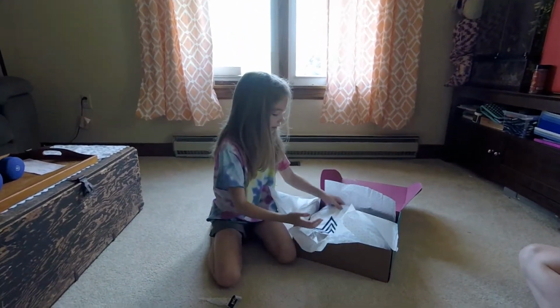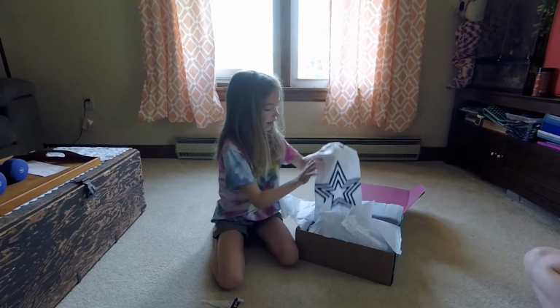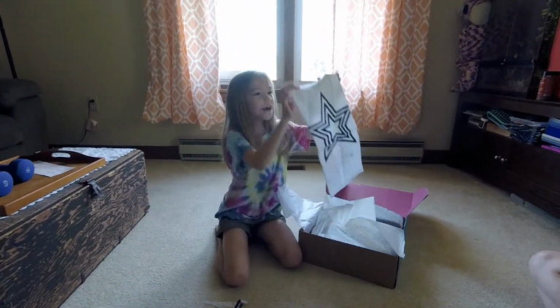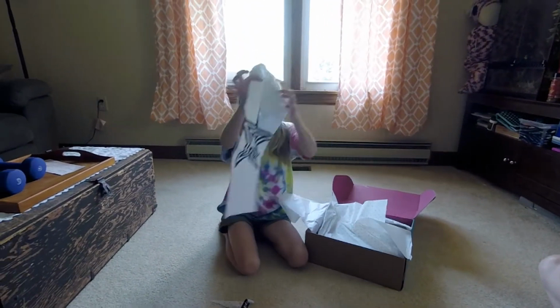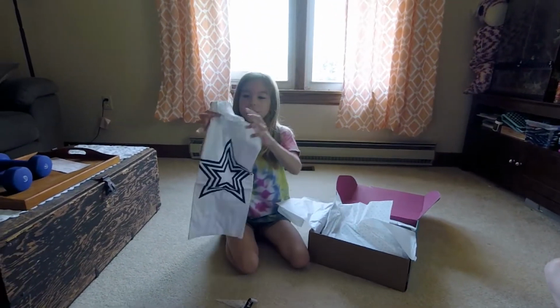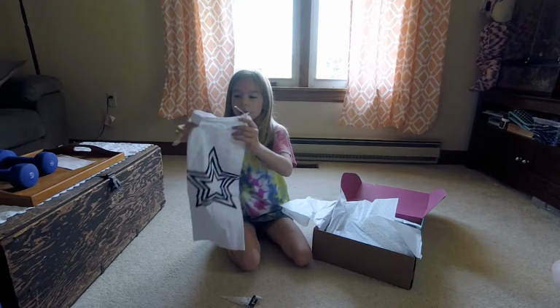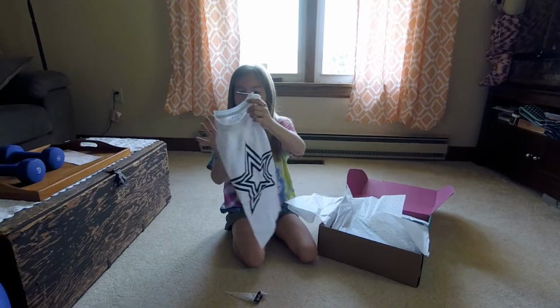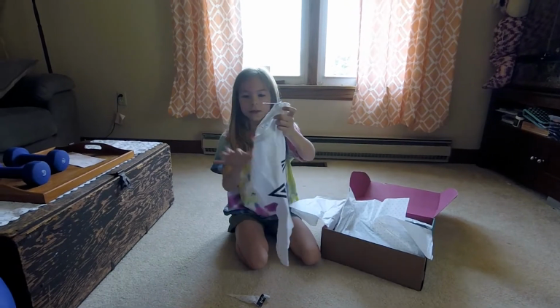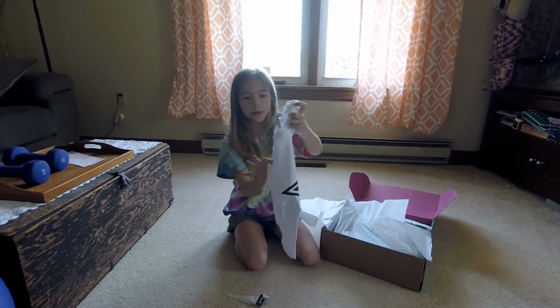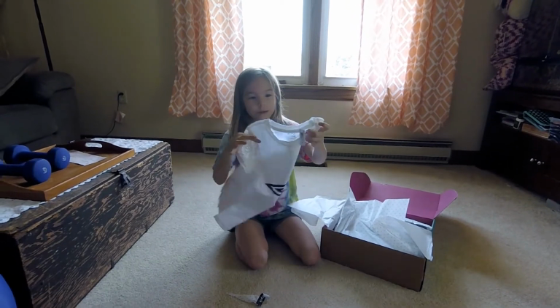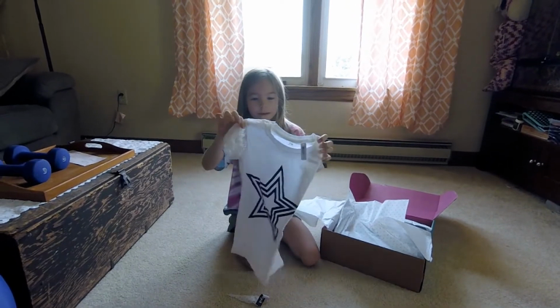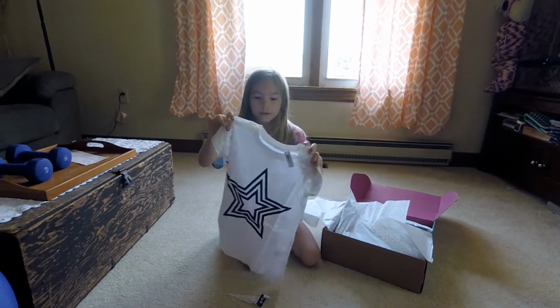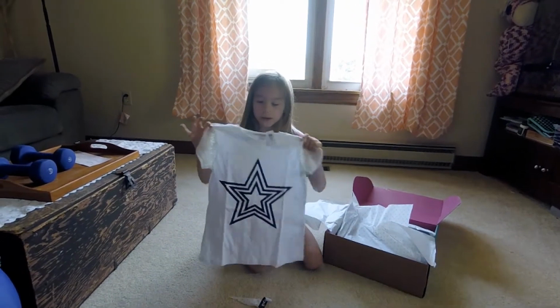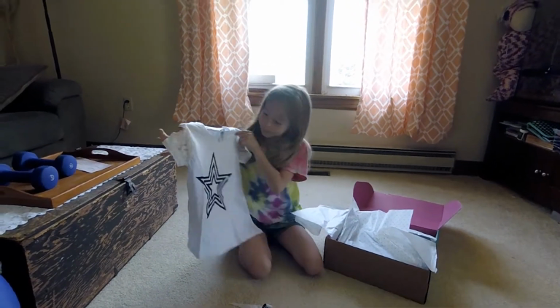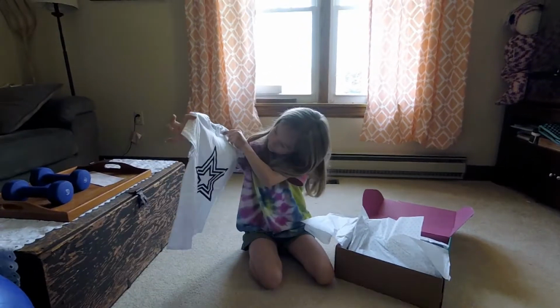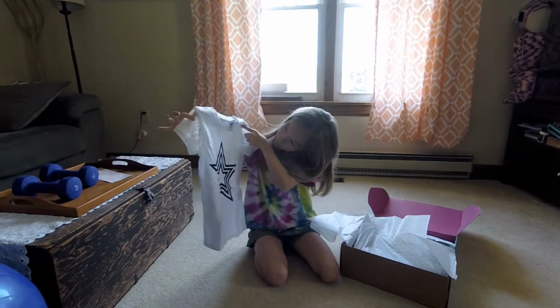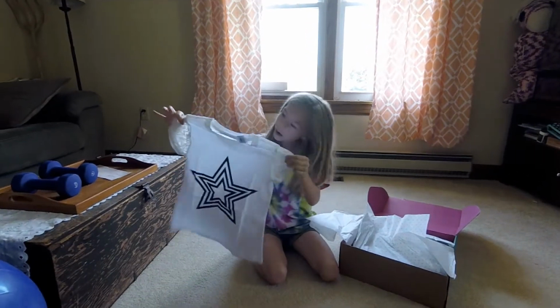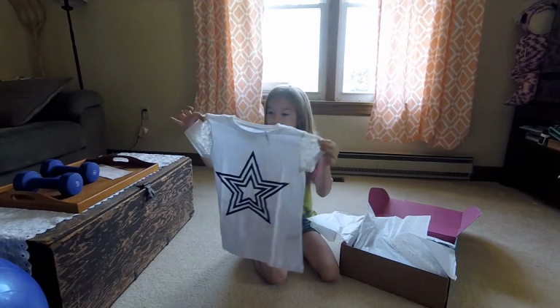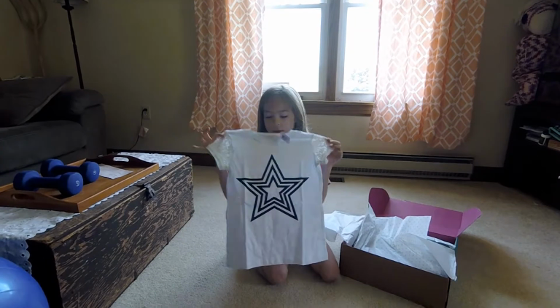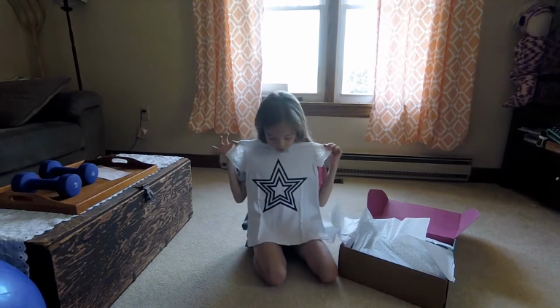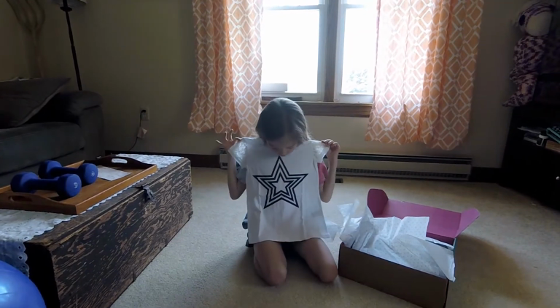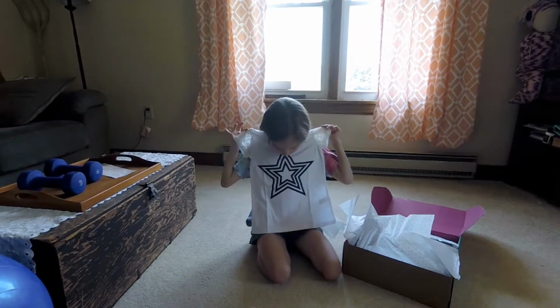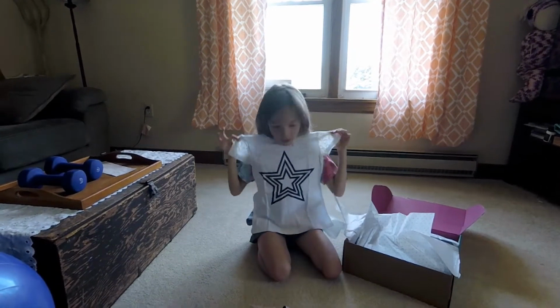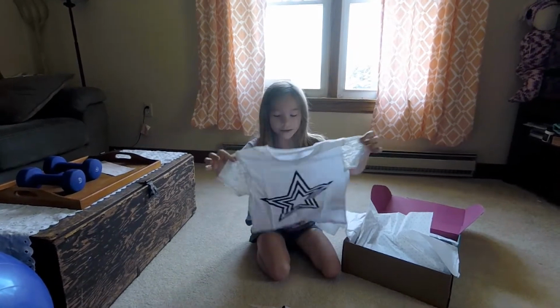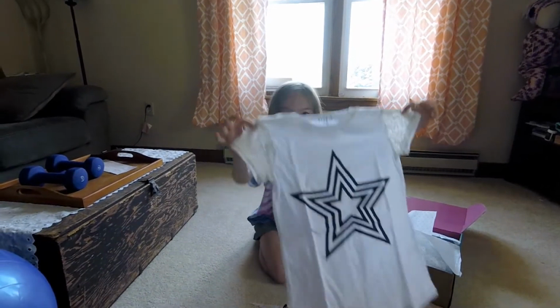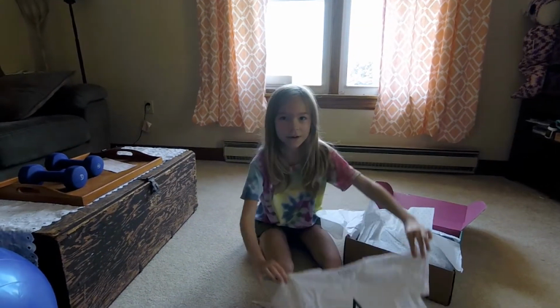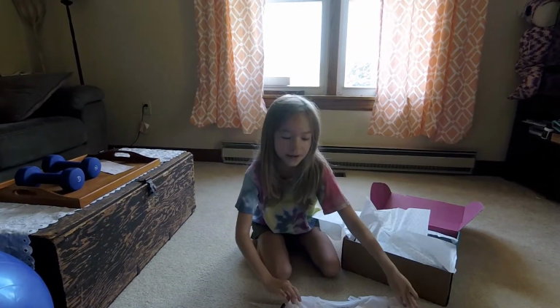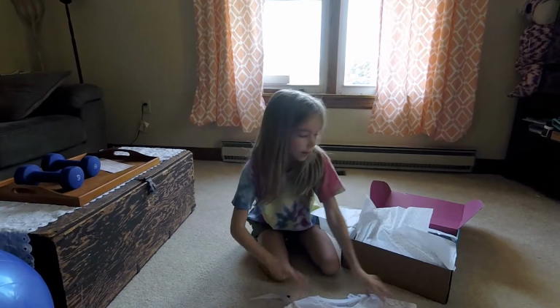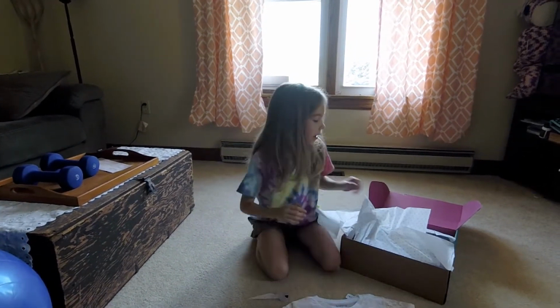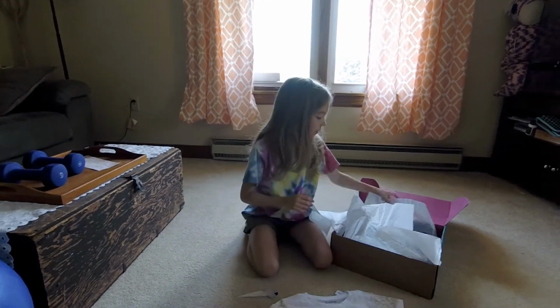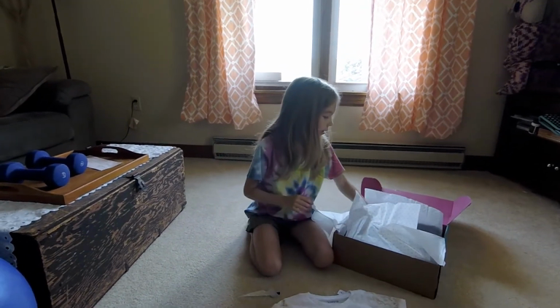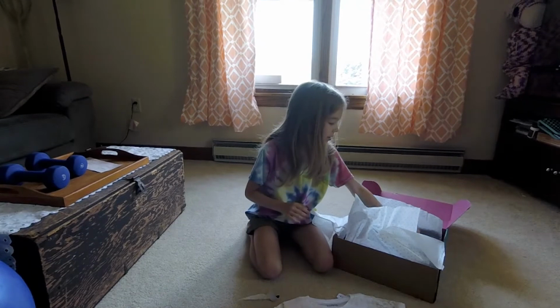Okay, the first thing we have is a cute little short sleeve shirt and it has a cute little star on it. The next thing...